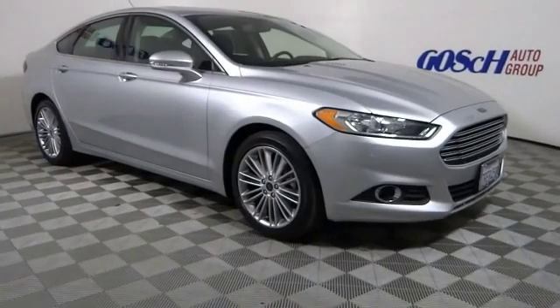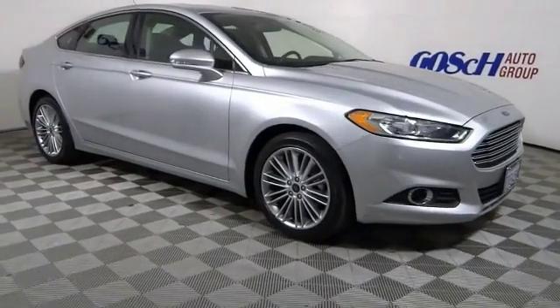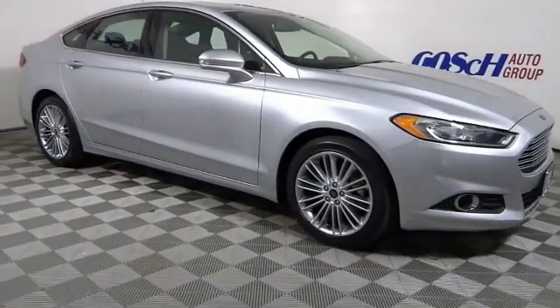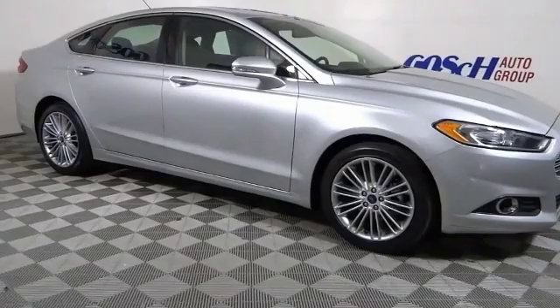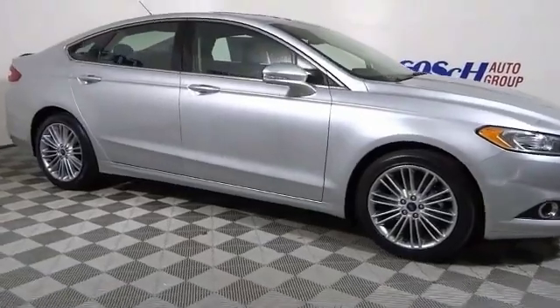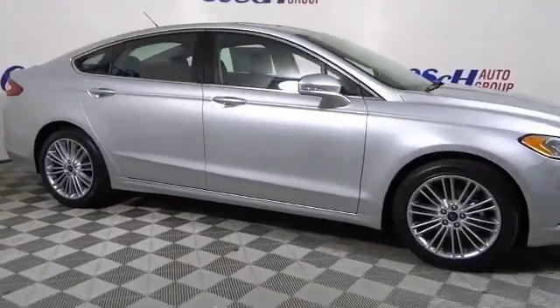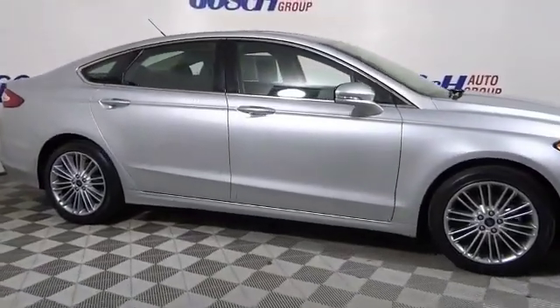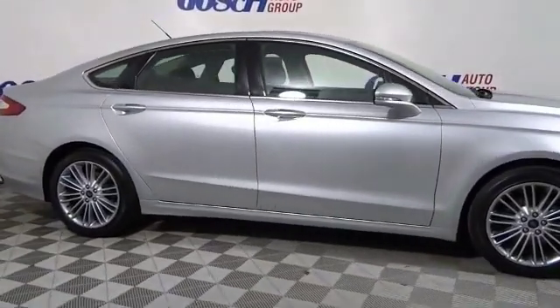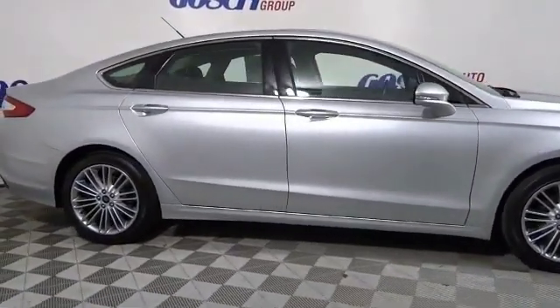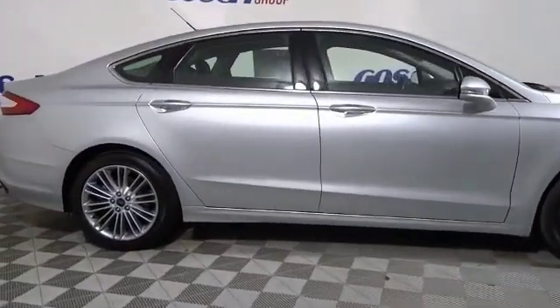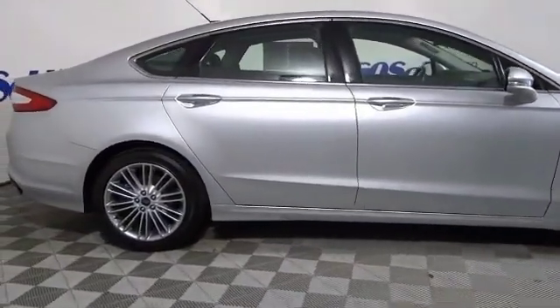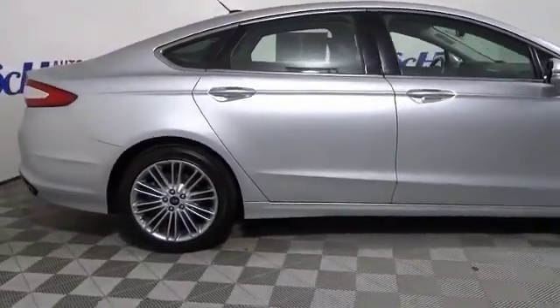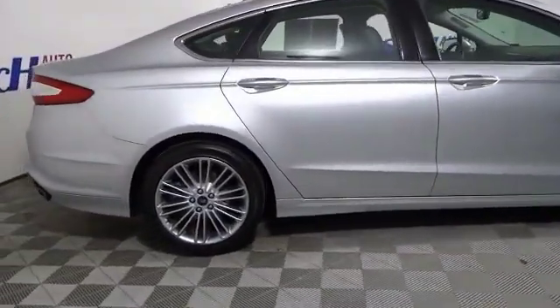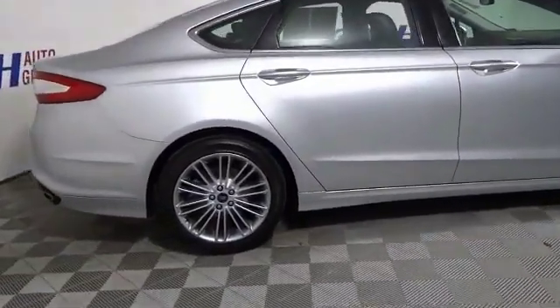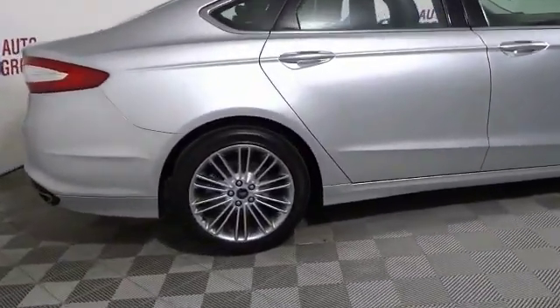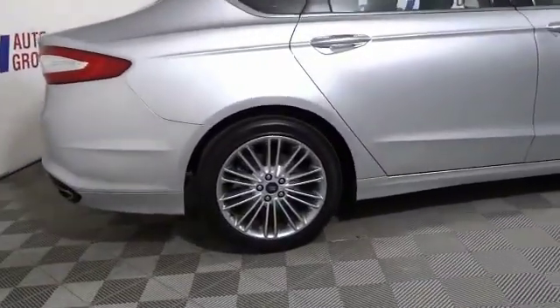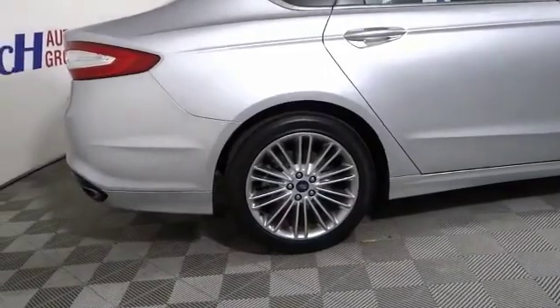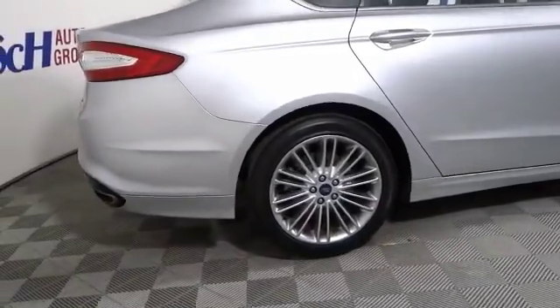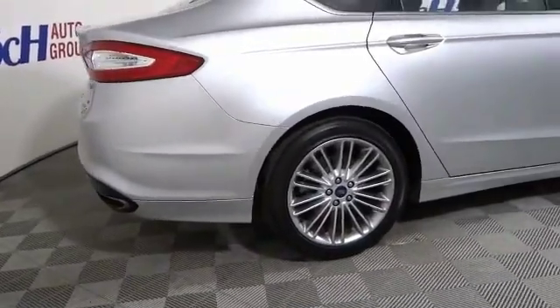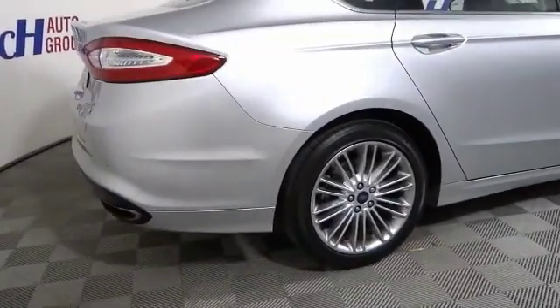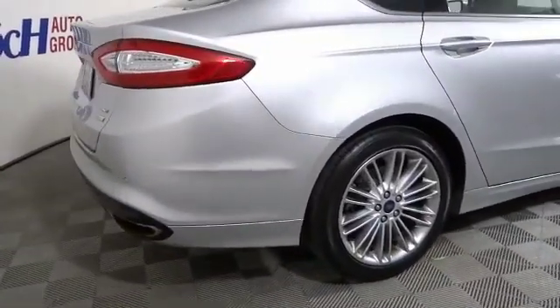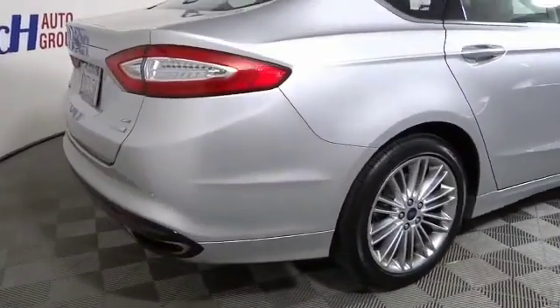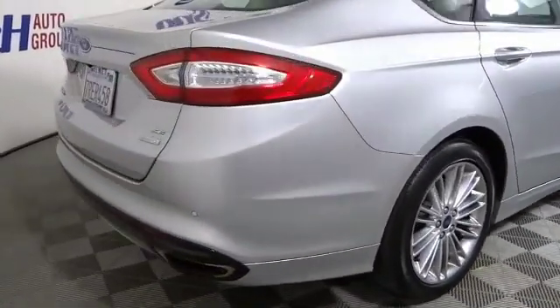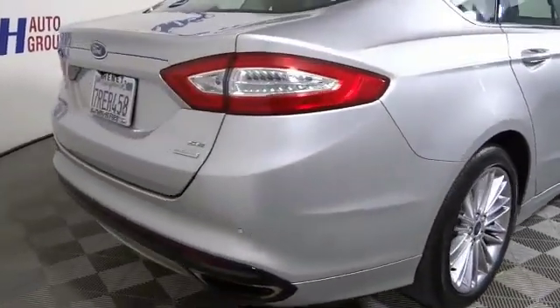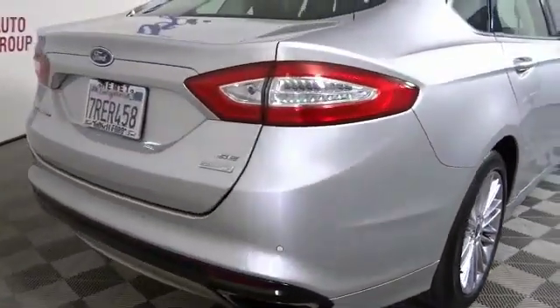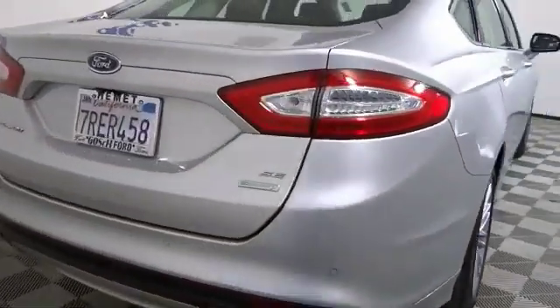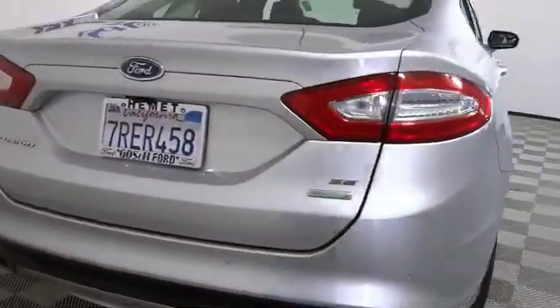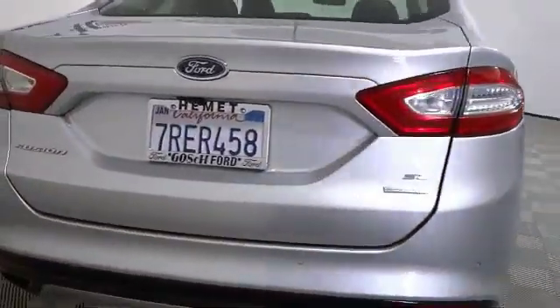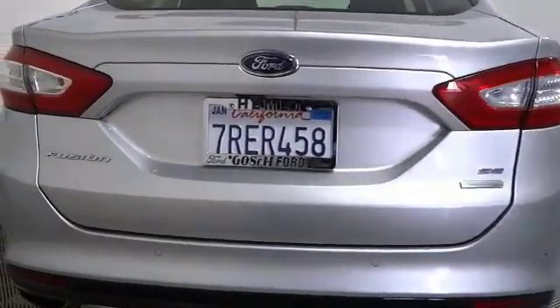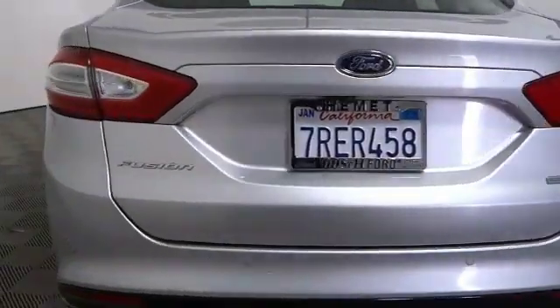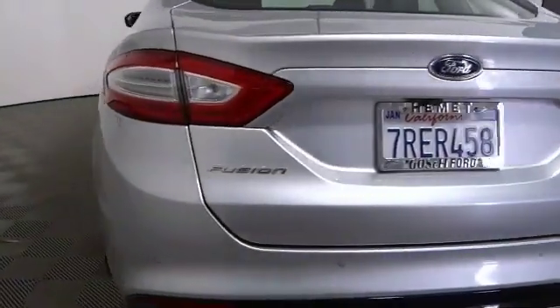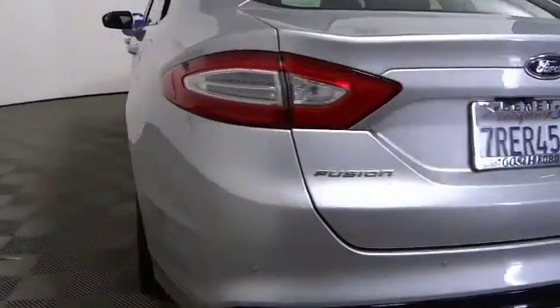You are going to love the 2016 Fusion. You can have both impressive power and great economy in a Fusion. This vehicle has less than 25,000 miles. Here are some of this vehicle's great options.